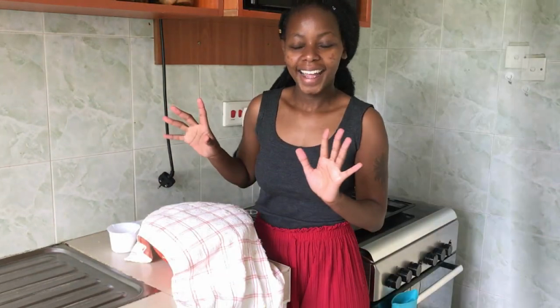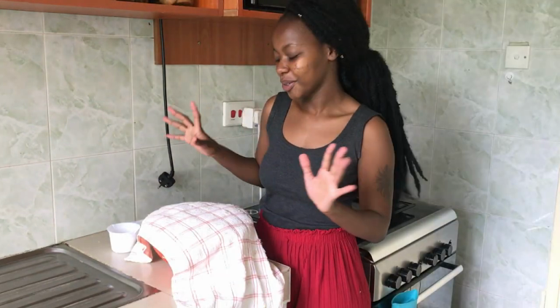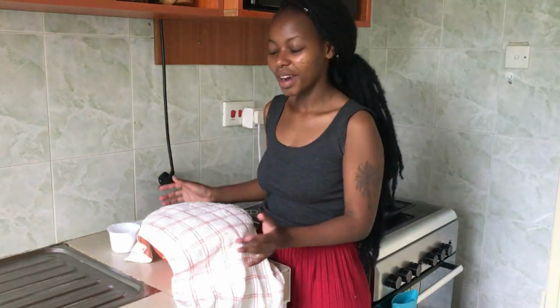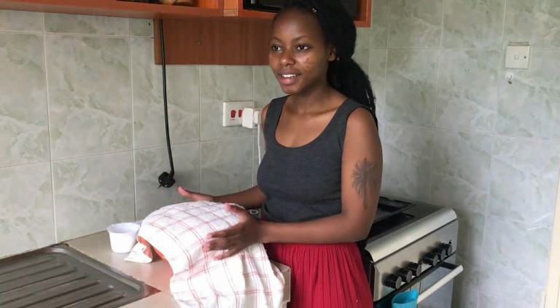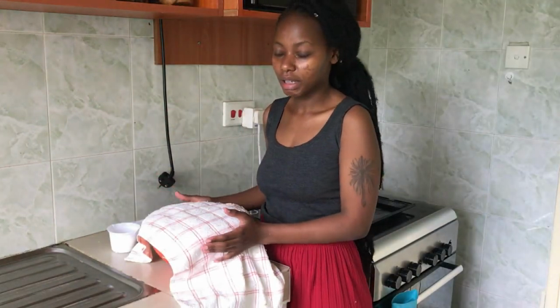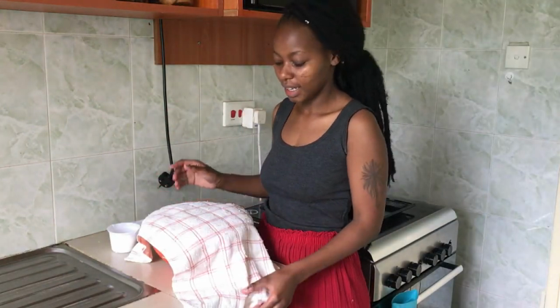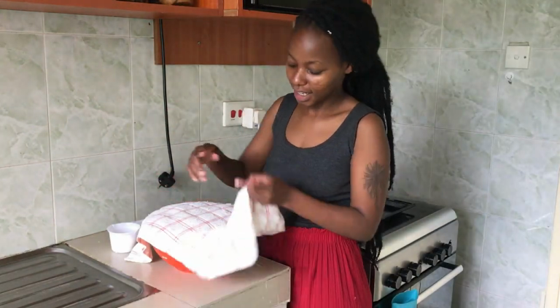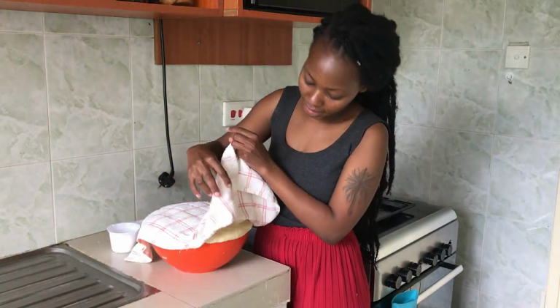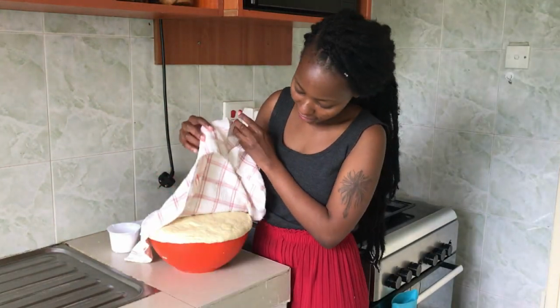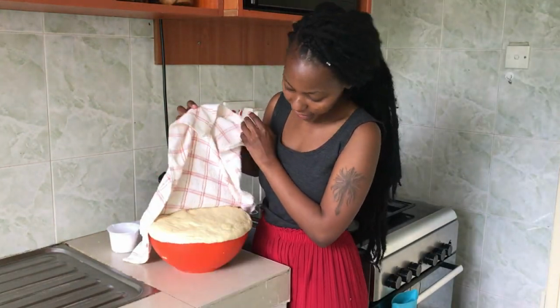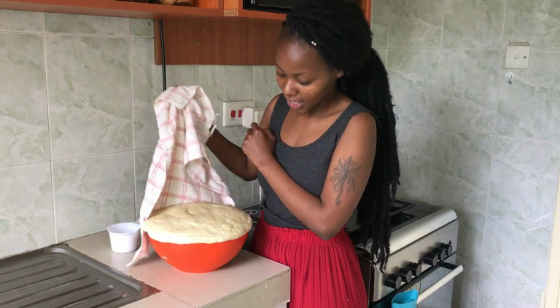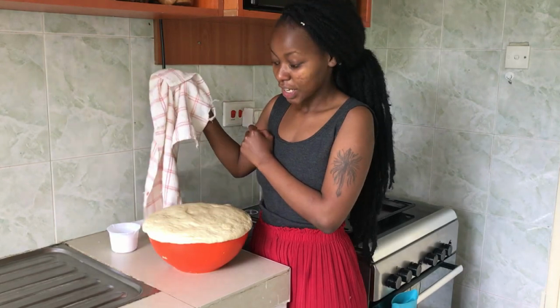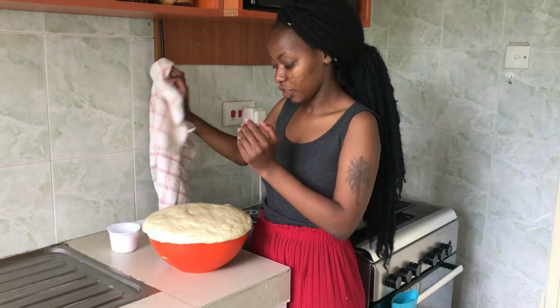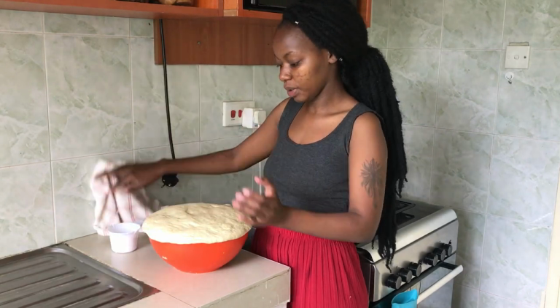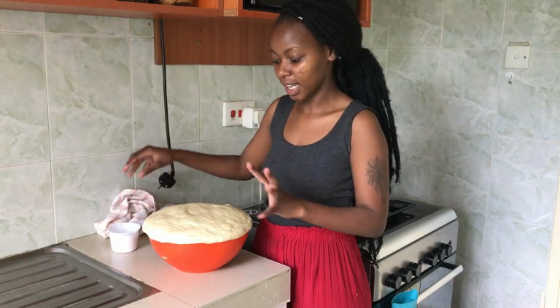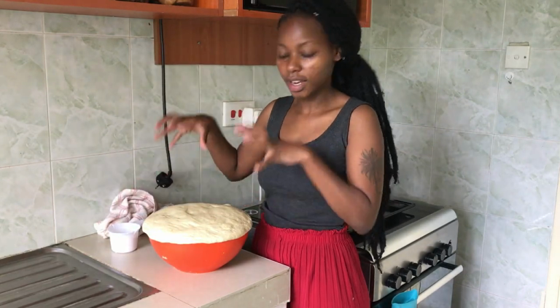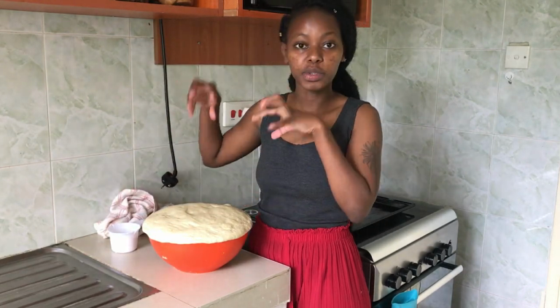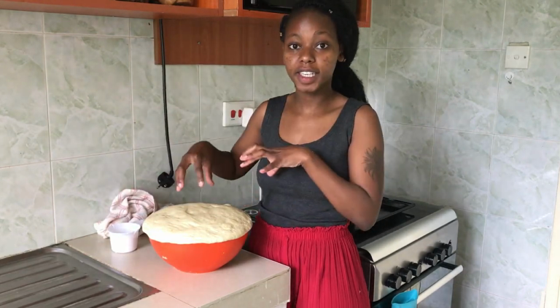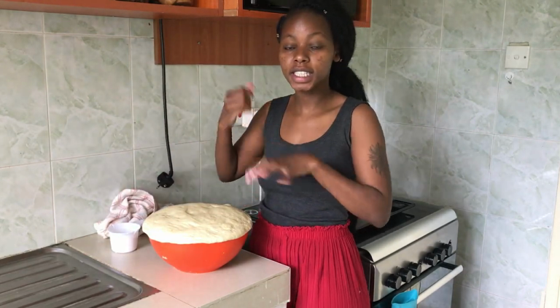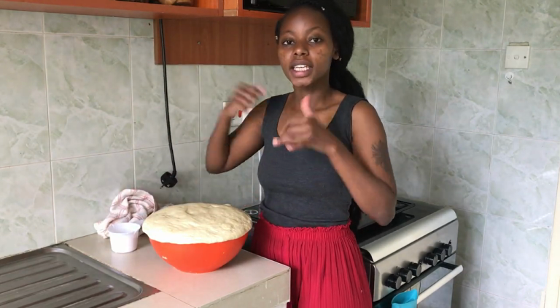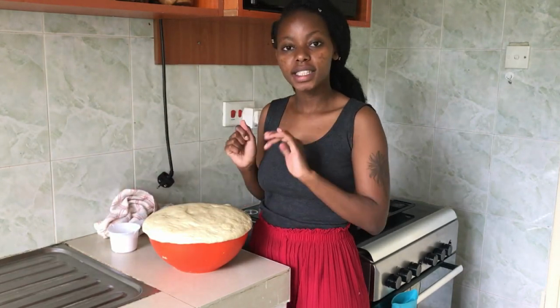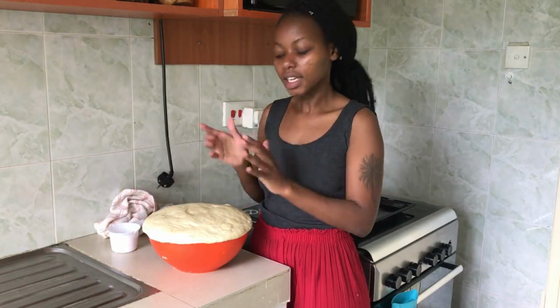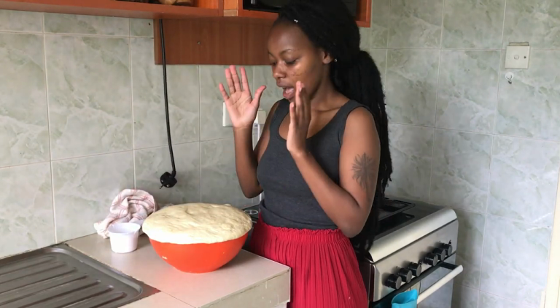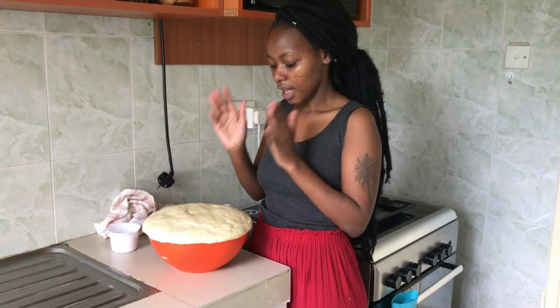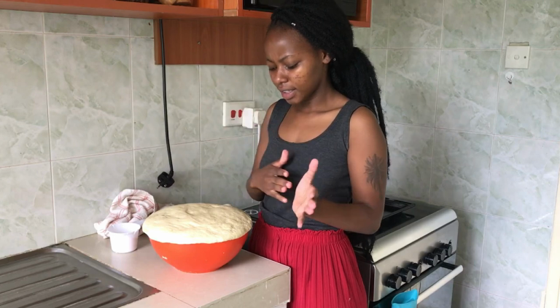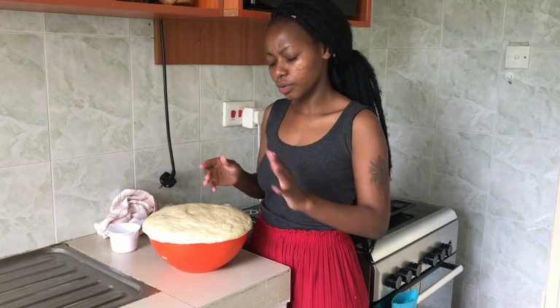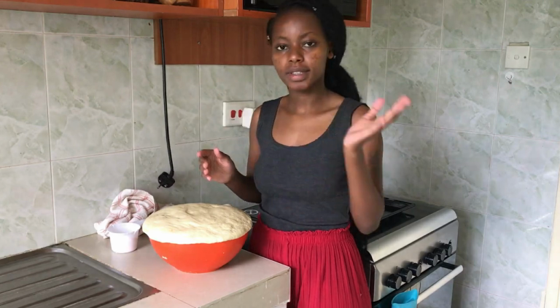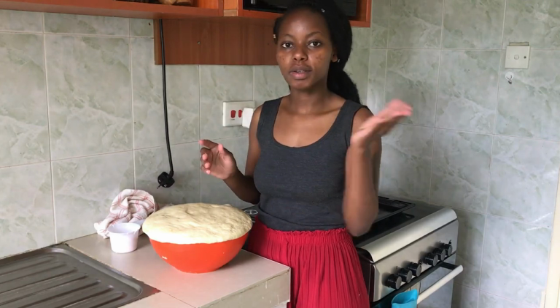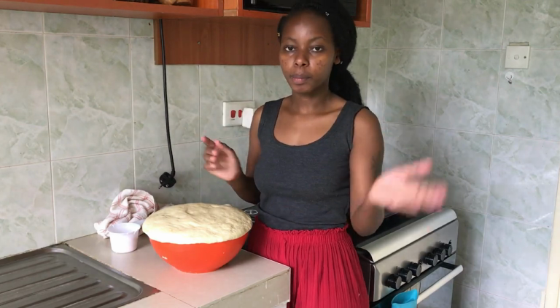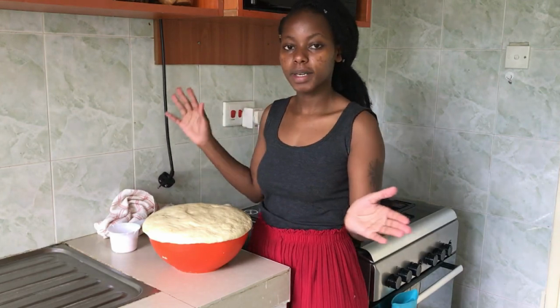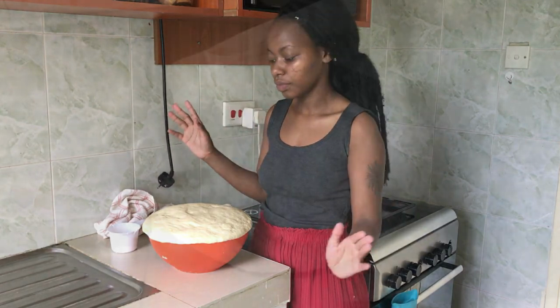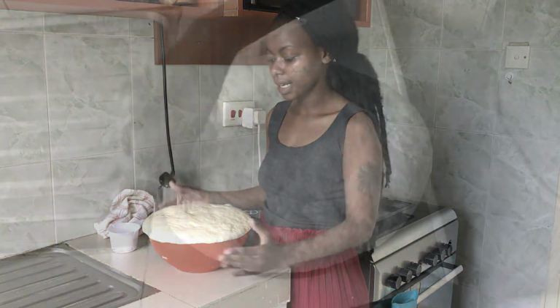We are back about an hour later. As you can see, it has maybe tripled in size. I want to deflate this and knead it again. I'll divide it into two — one portion for pizza bread and one for the burgers.